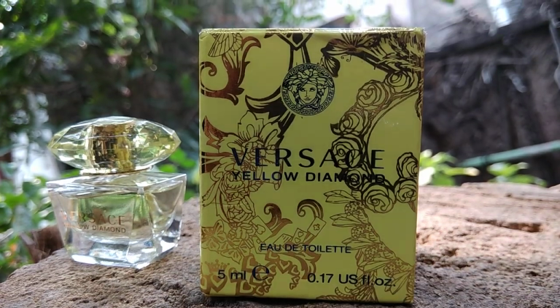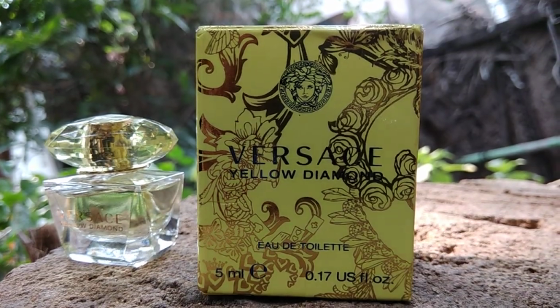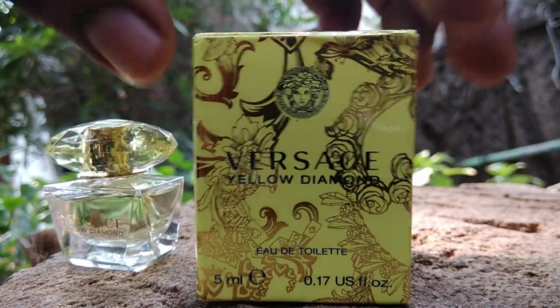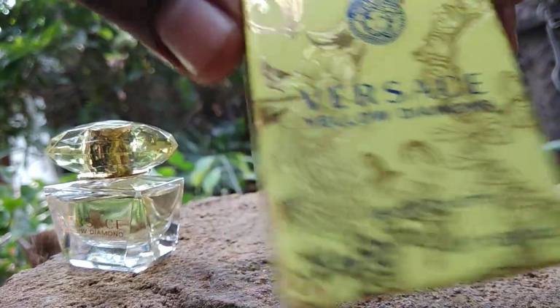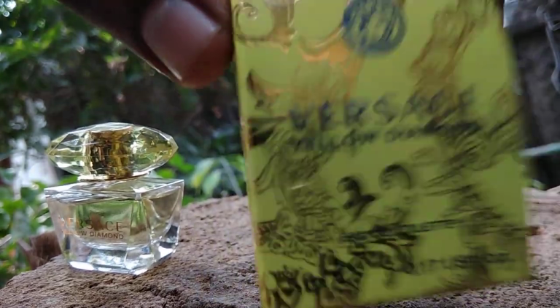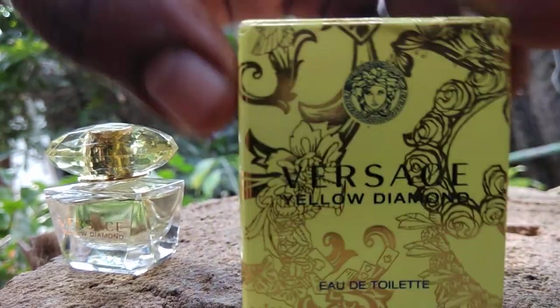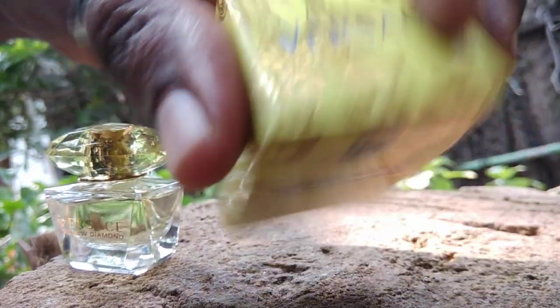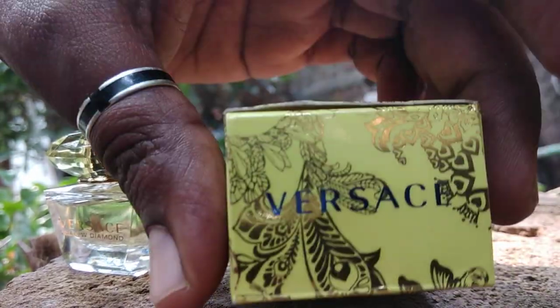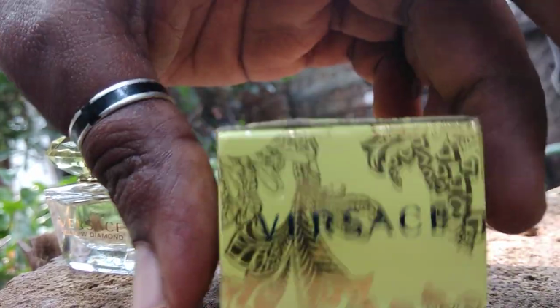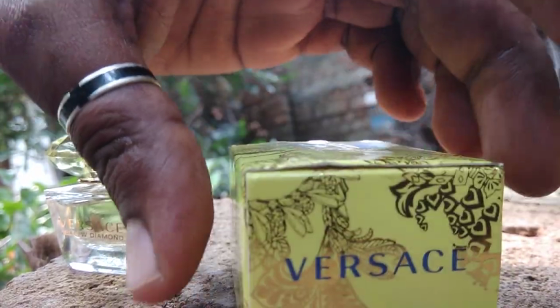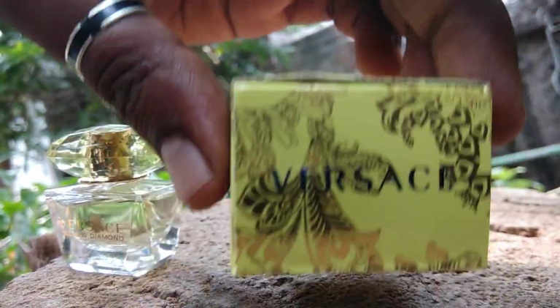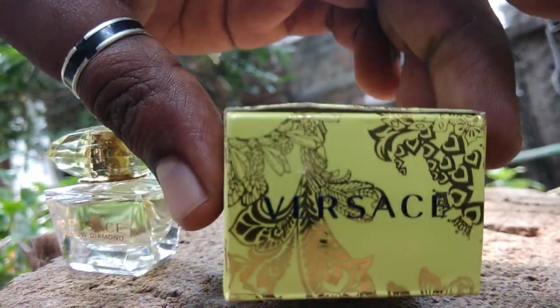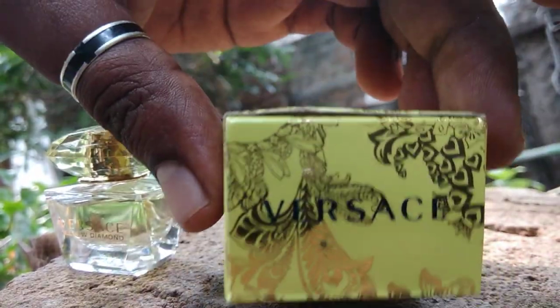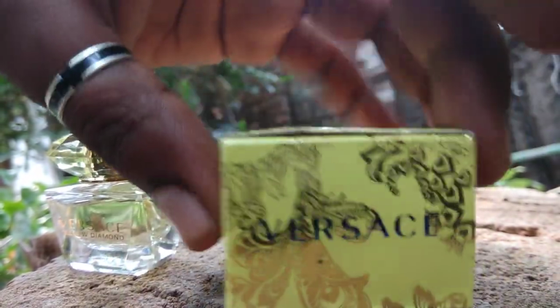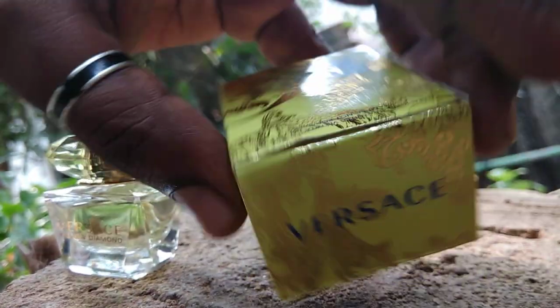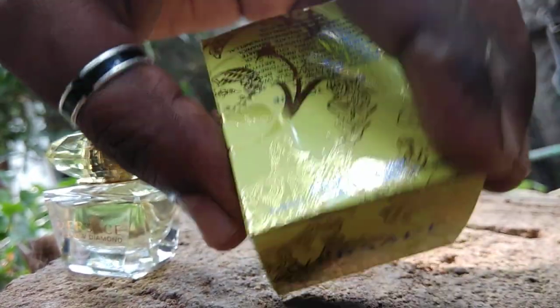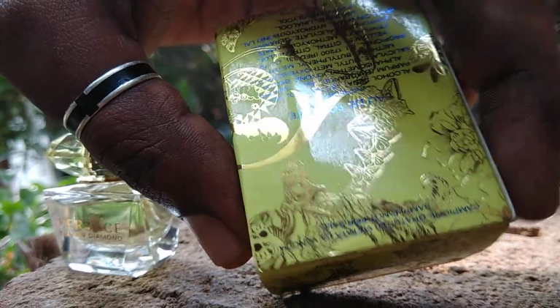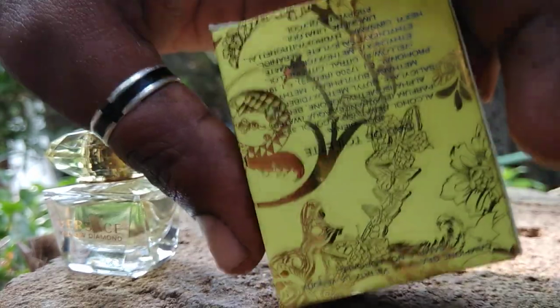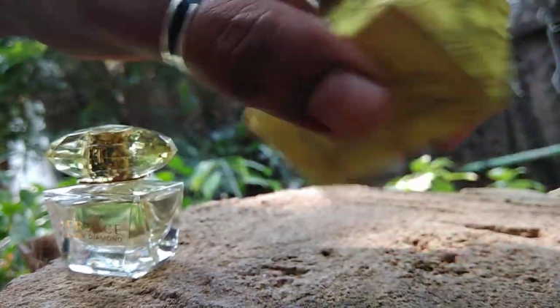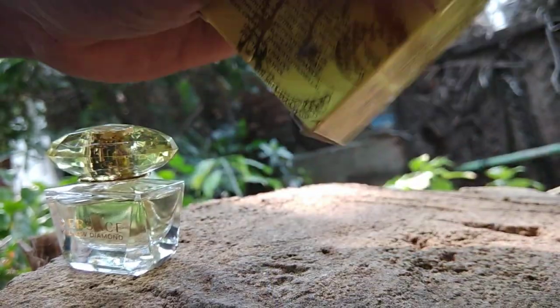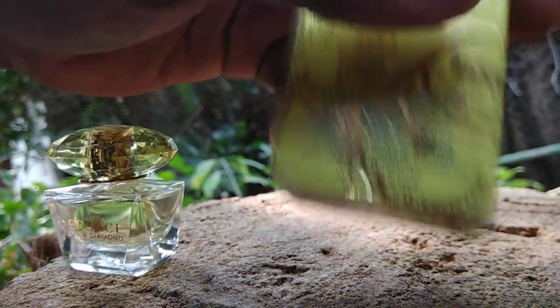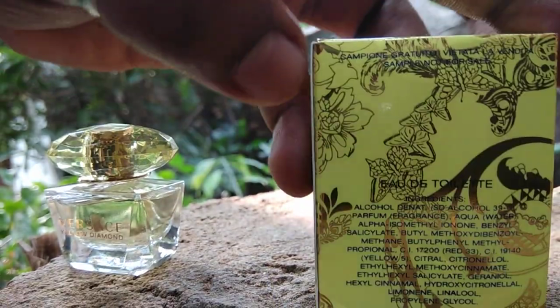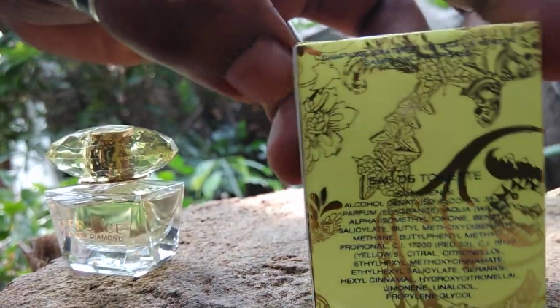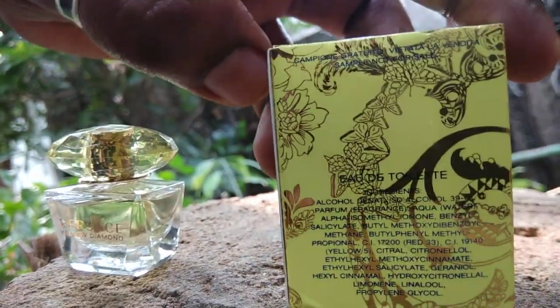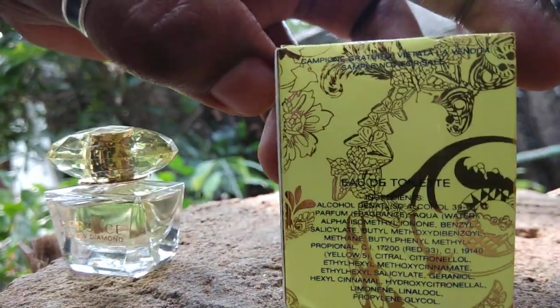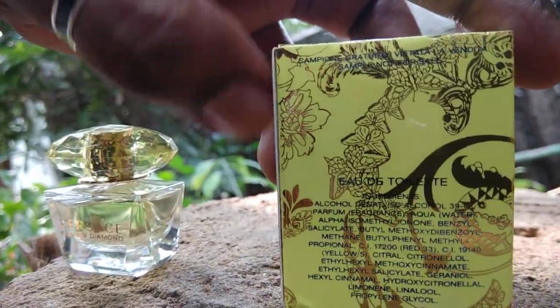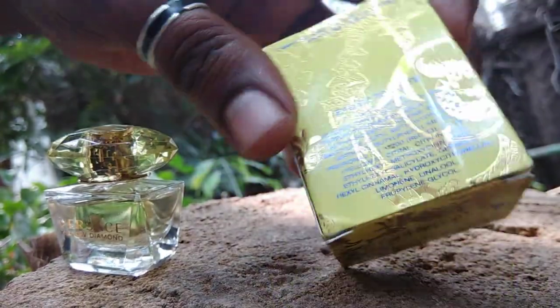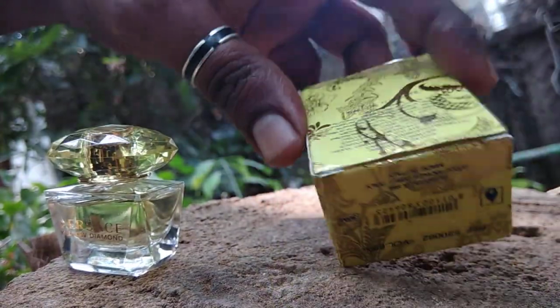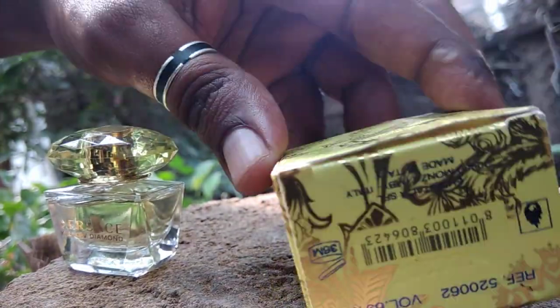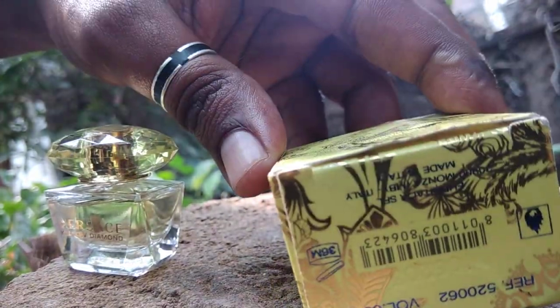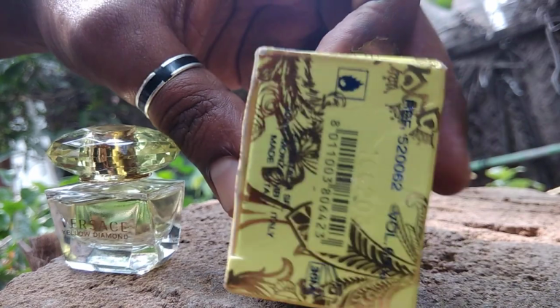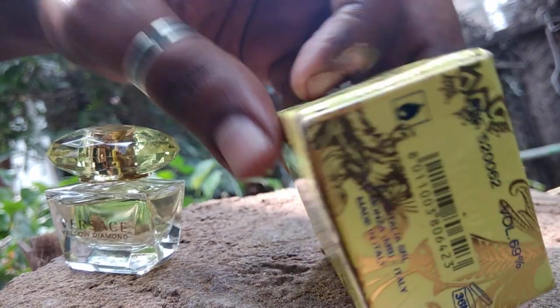It comes with a nice packaging. Here is the top view of Wasassi, and this is the back view, and here is the bottom view.